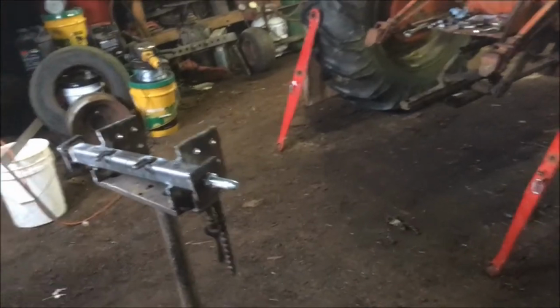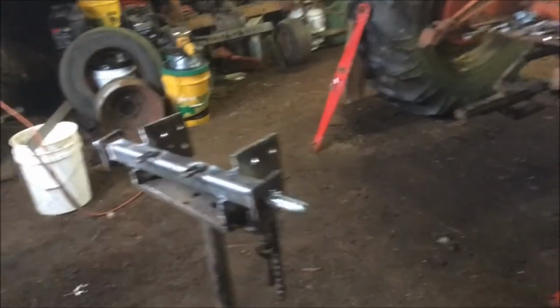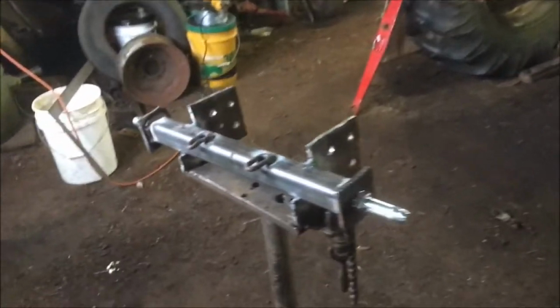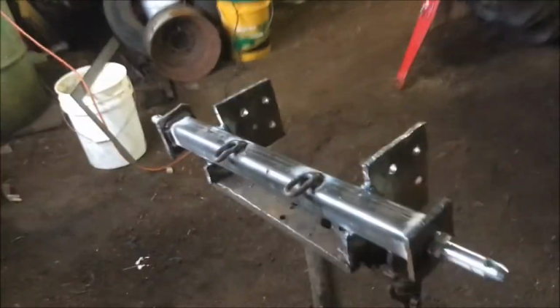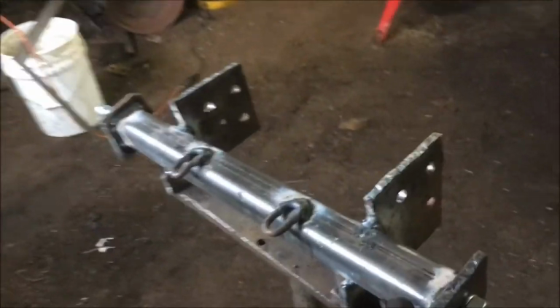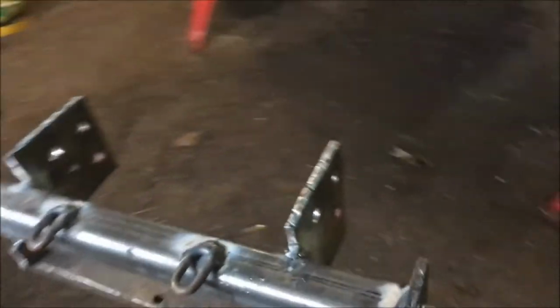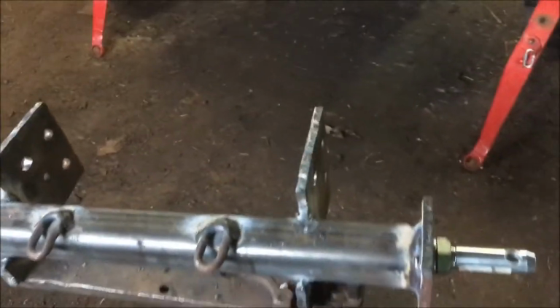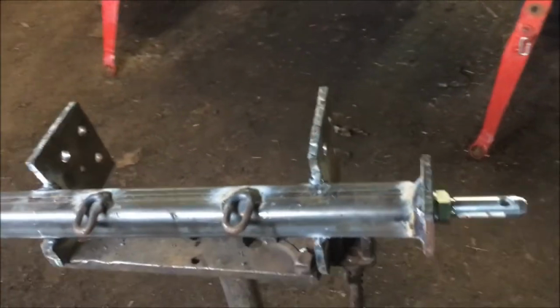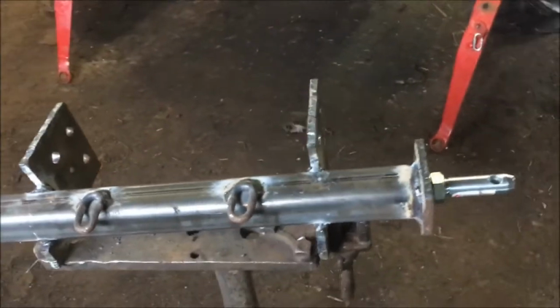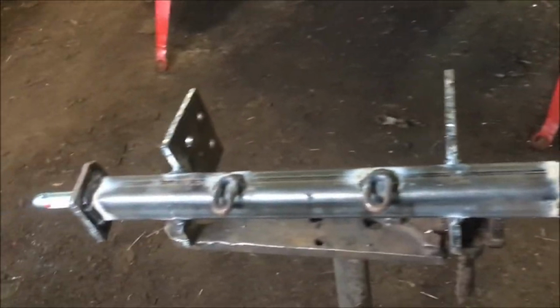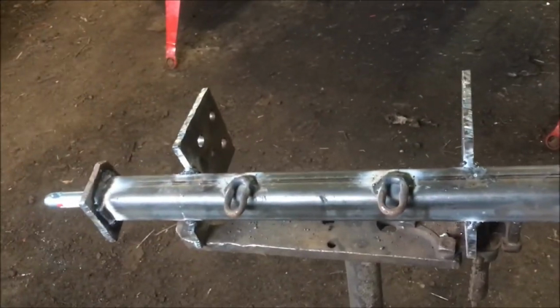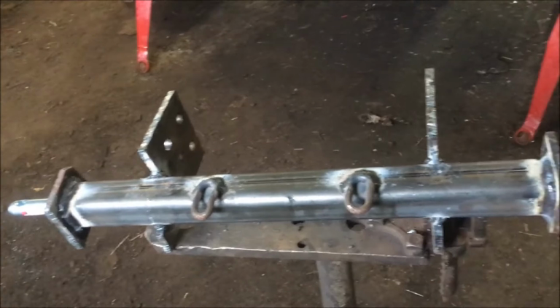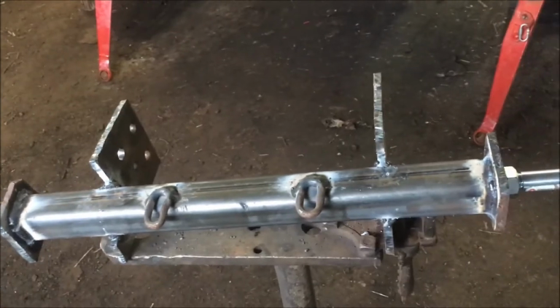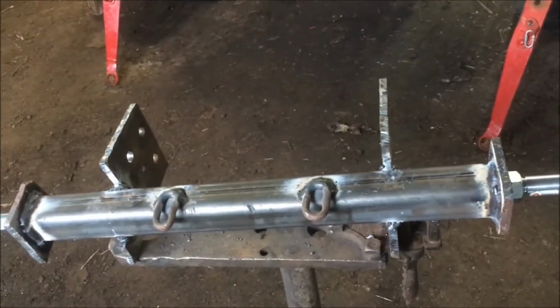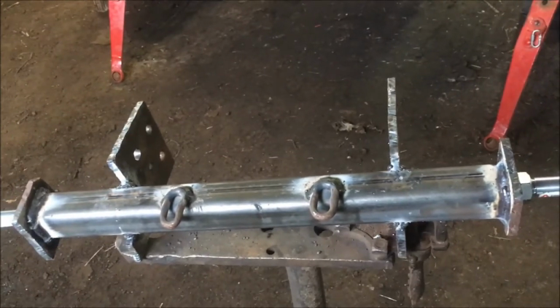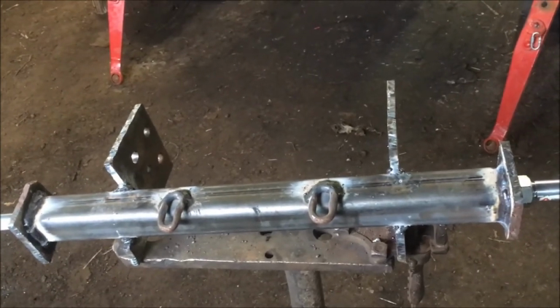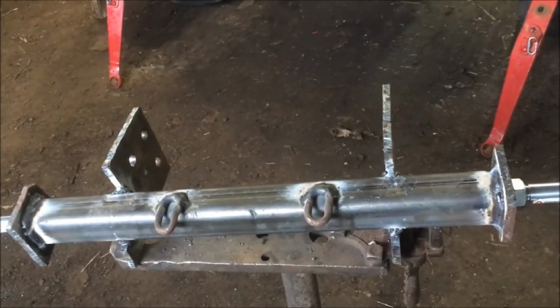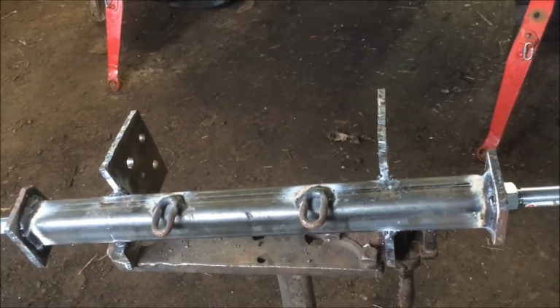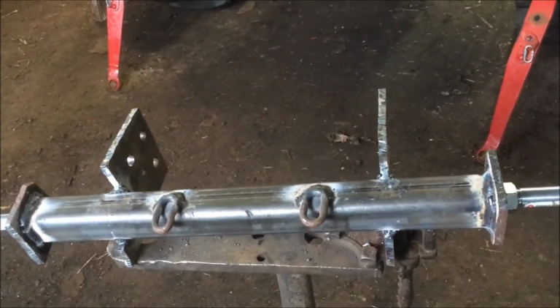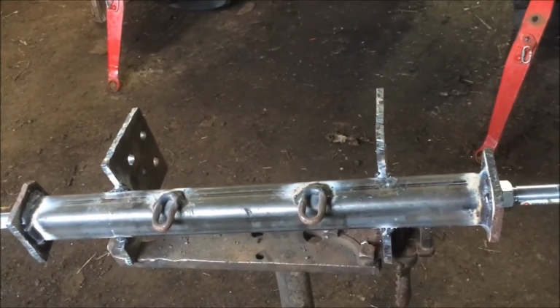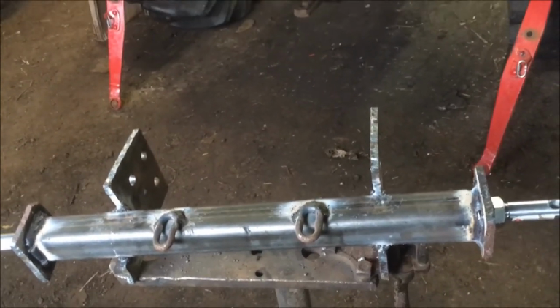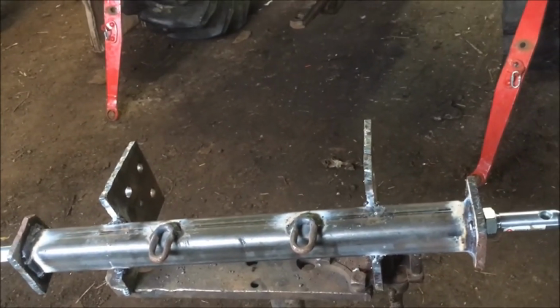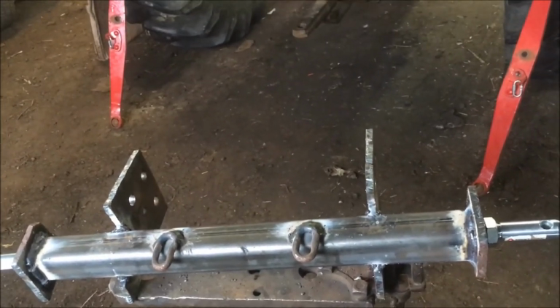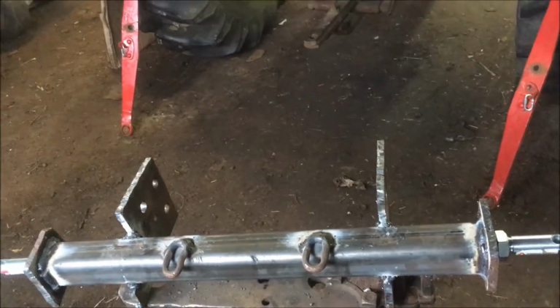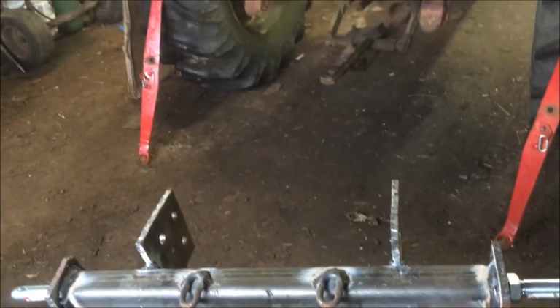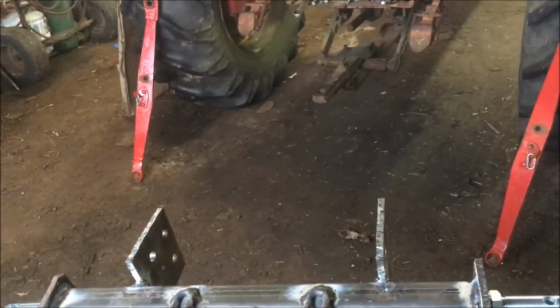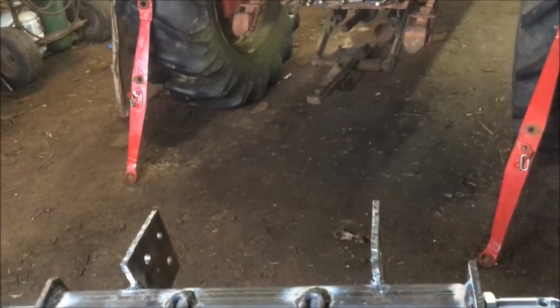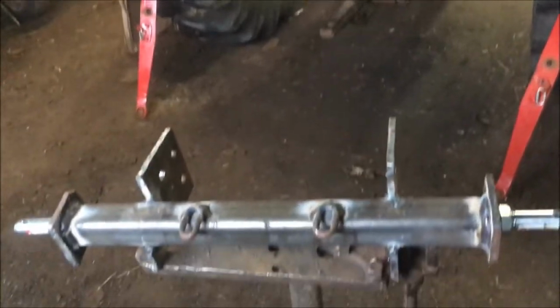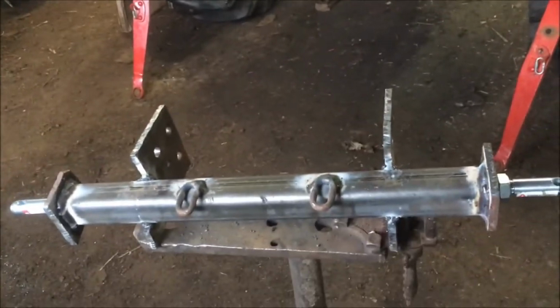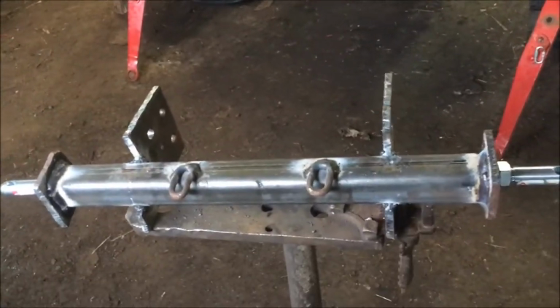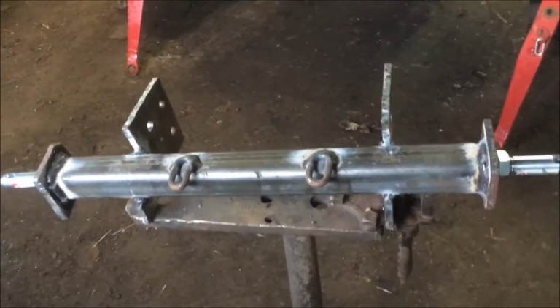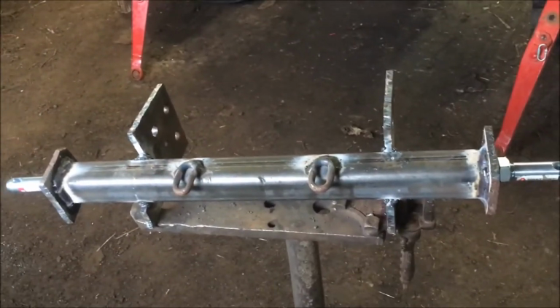I've got my bracket all welded up and that turned out pretty well. Right now I'm going to trudge back over to the house, have some lunch, let this cool off, and then we'll keep going on this project.